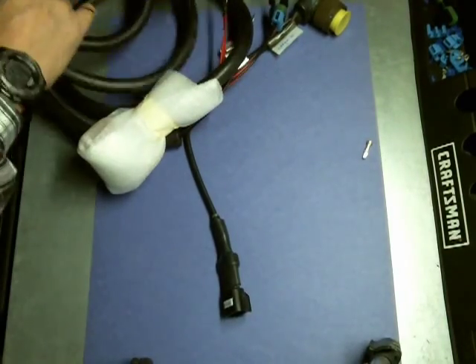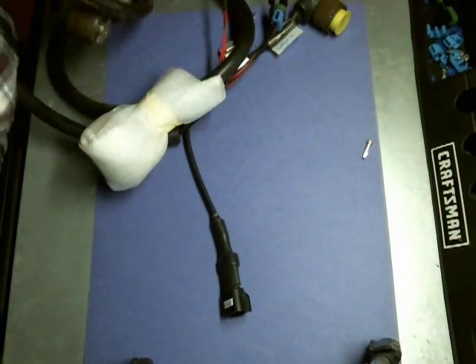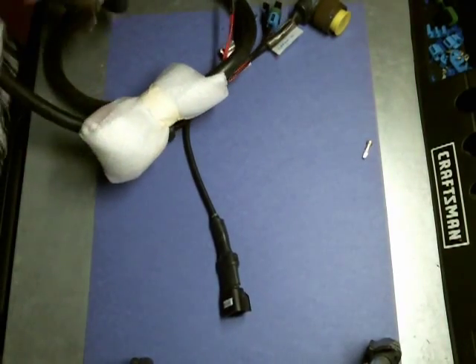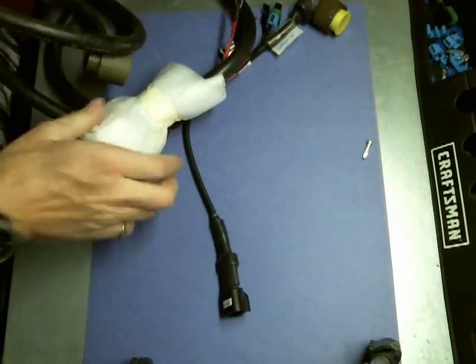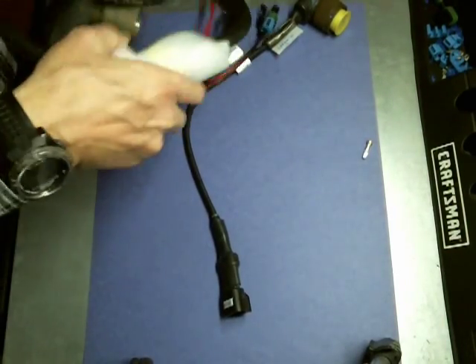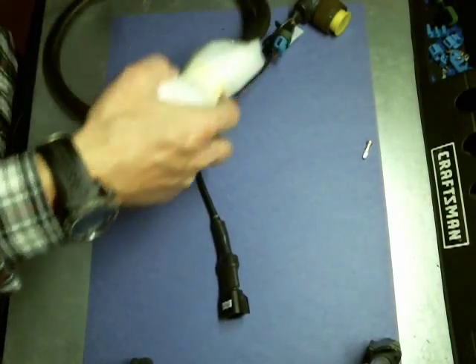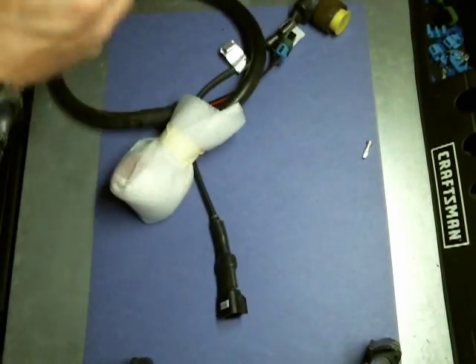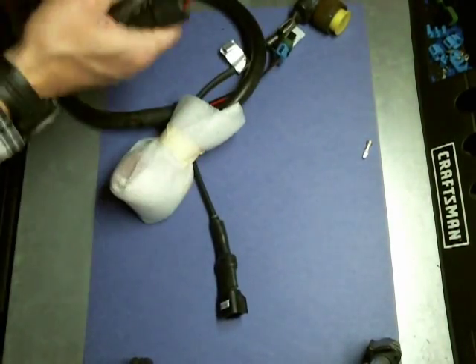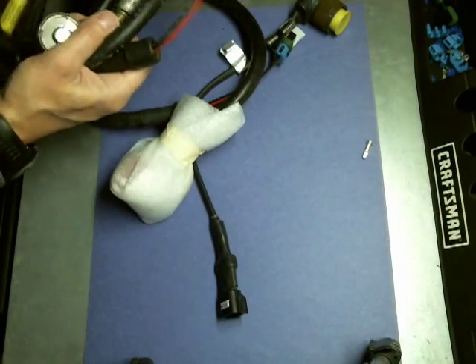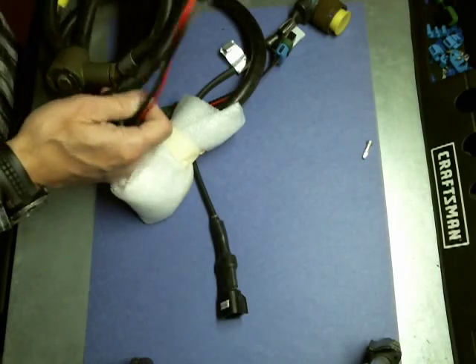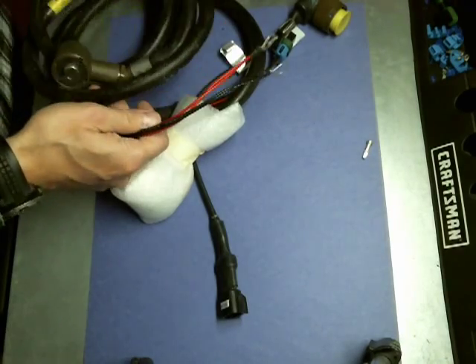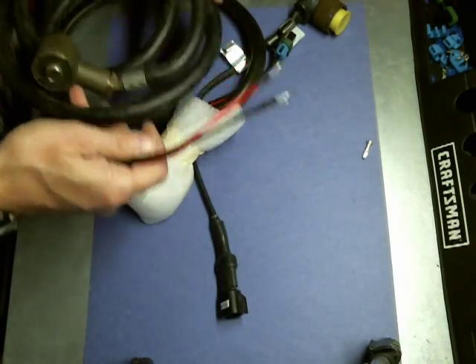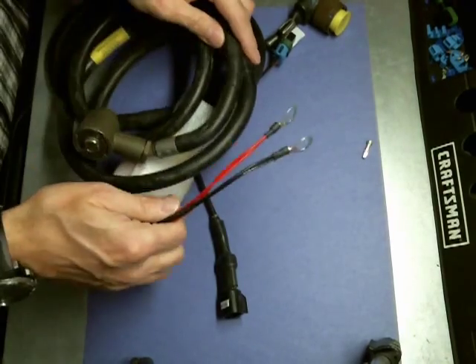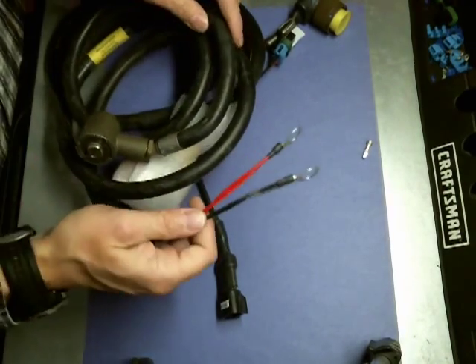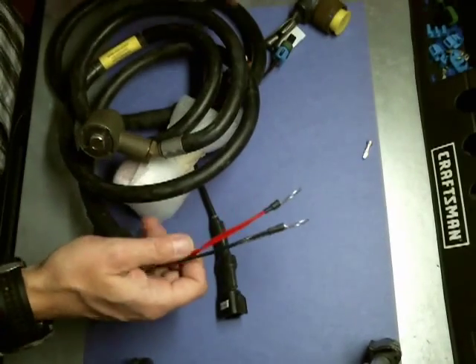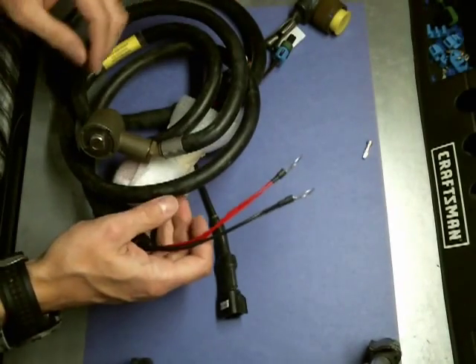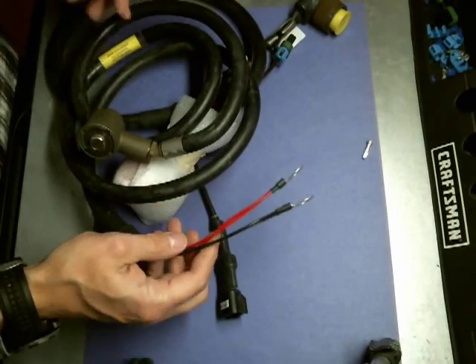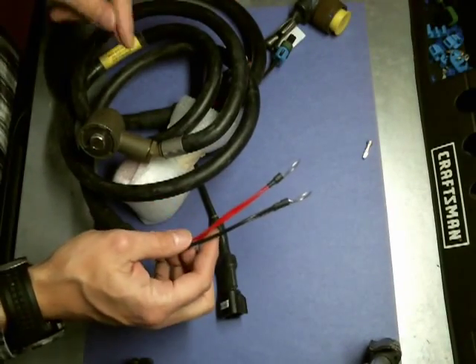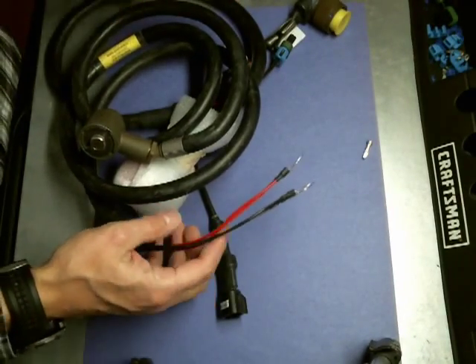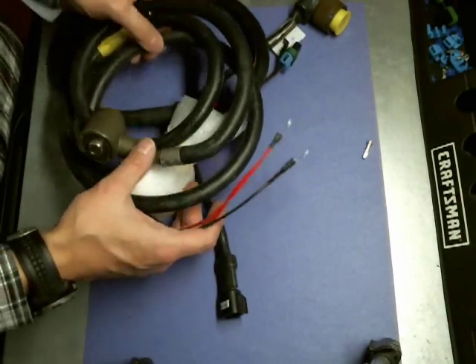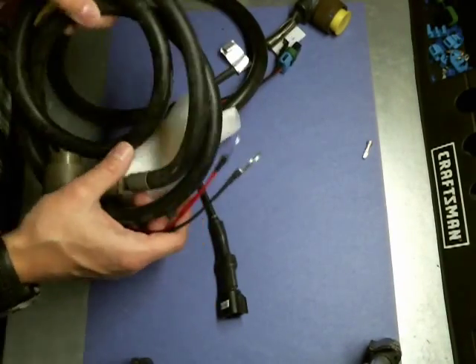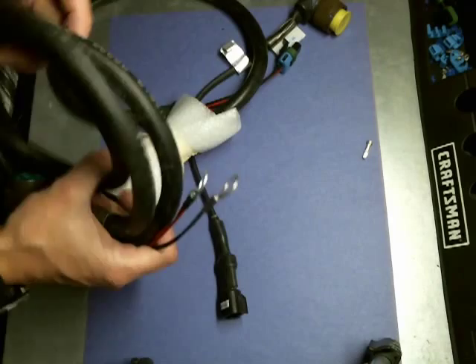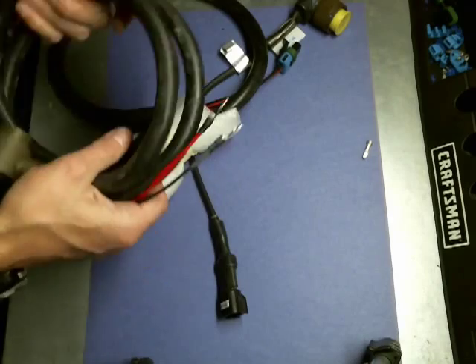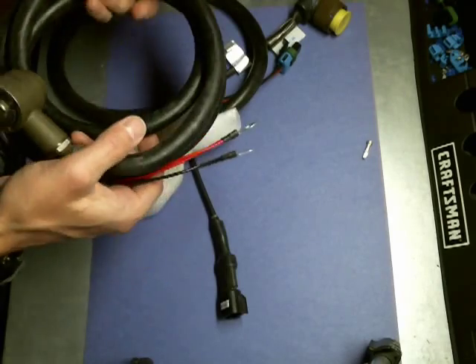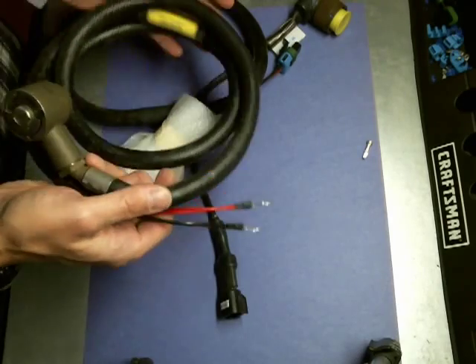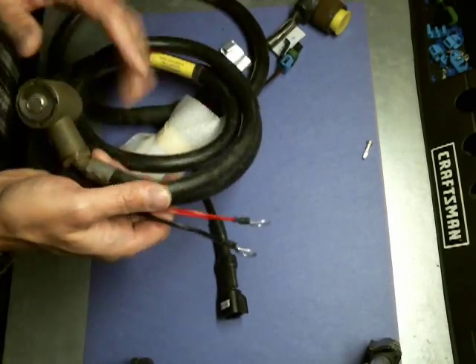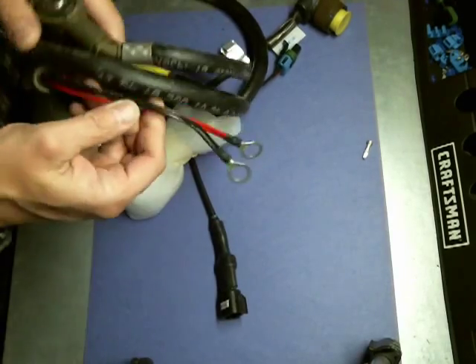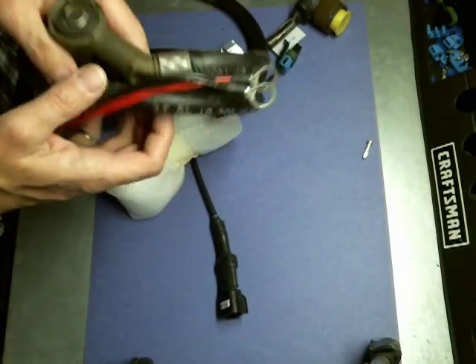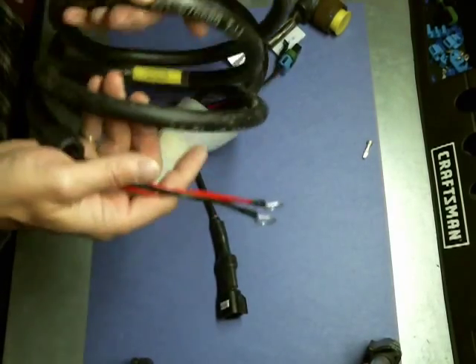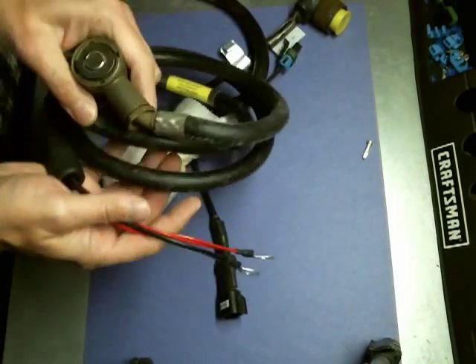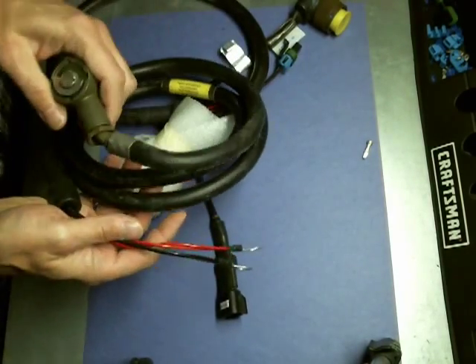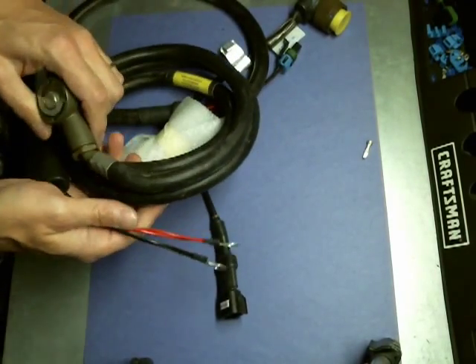Hi, this is Rusty. I'm going to do a quick video on how to terminate a Syngar's power cable, 13302.